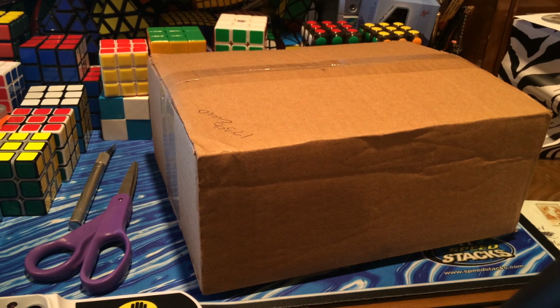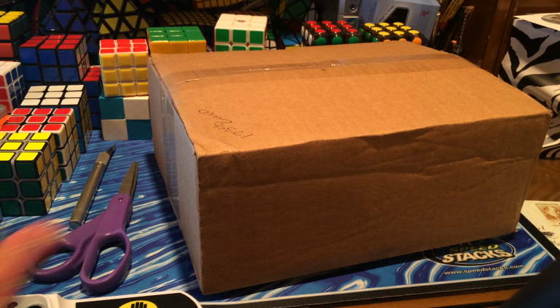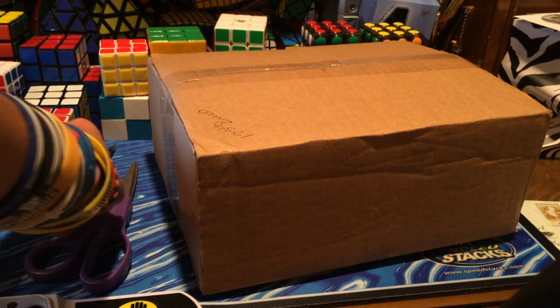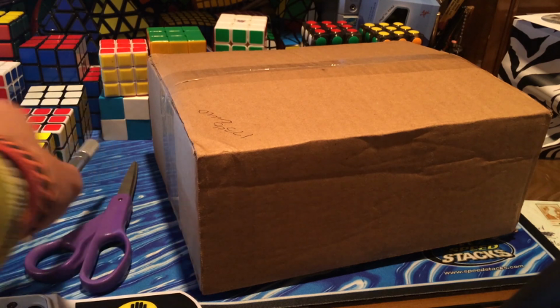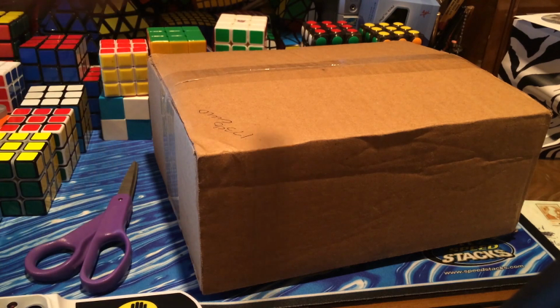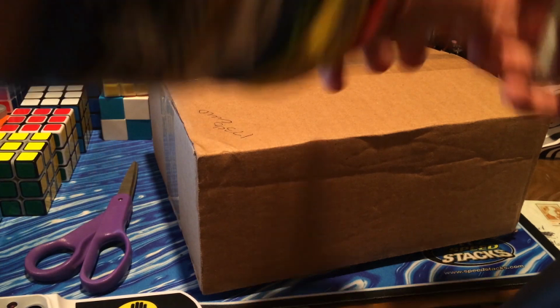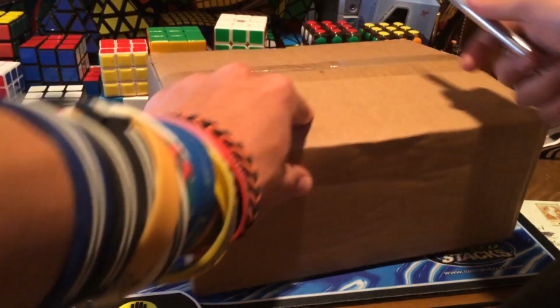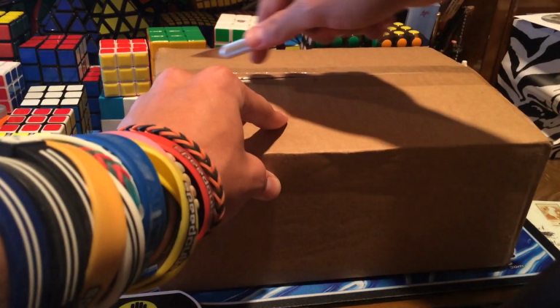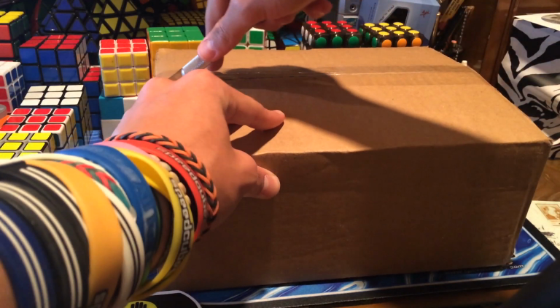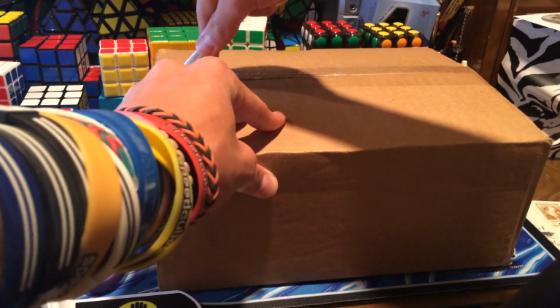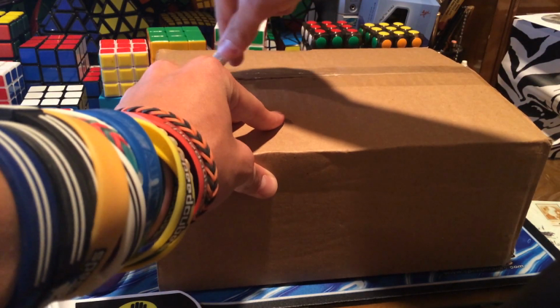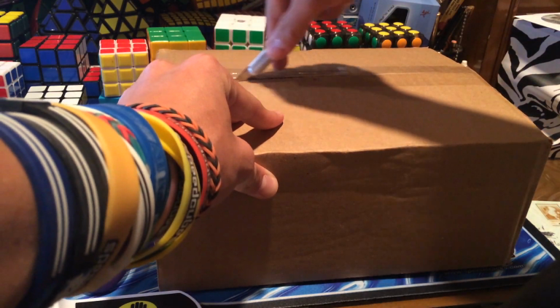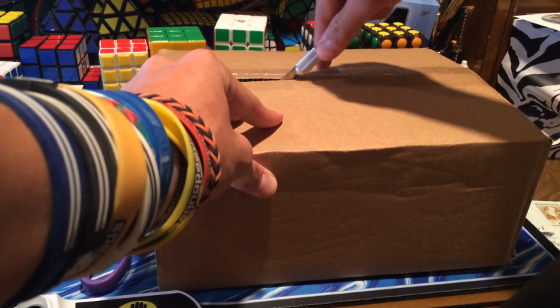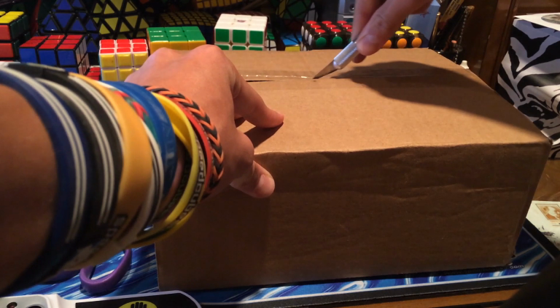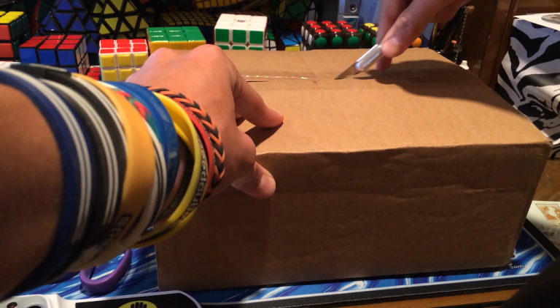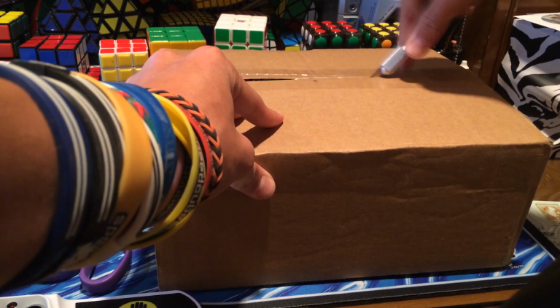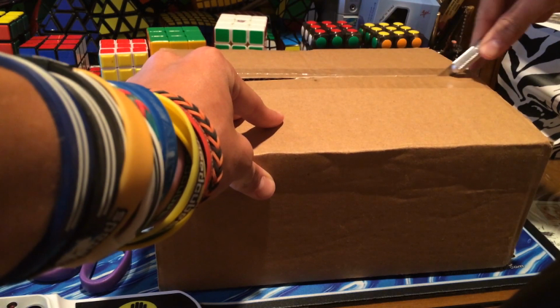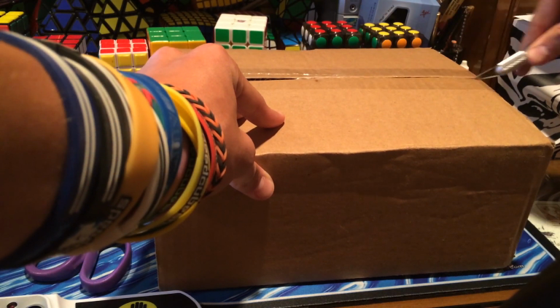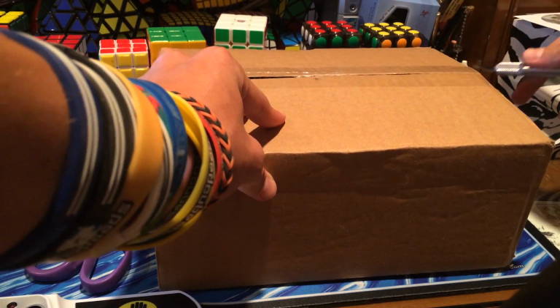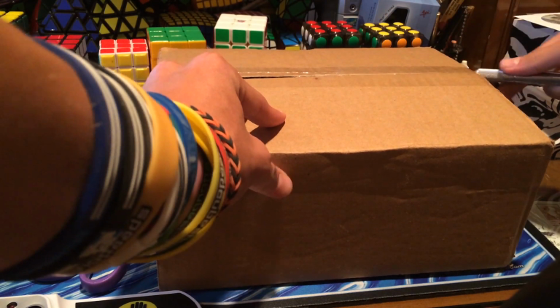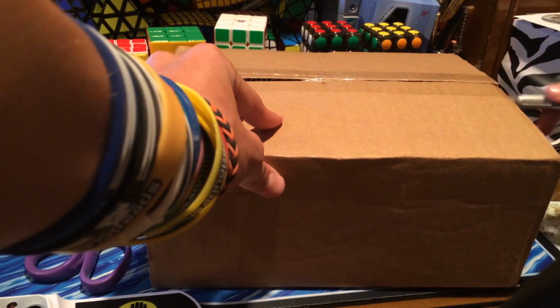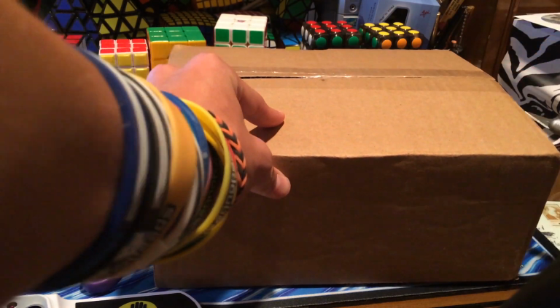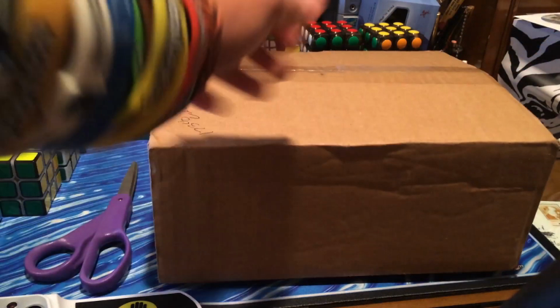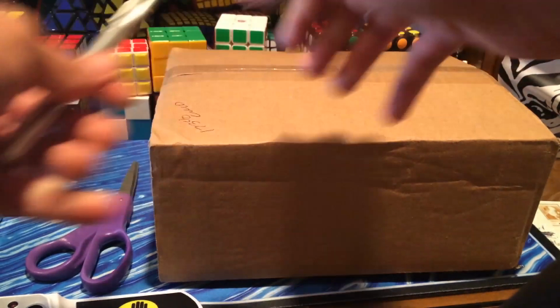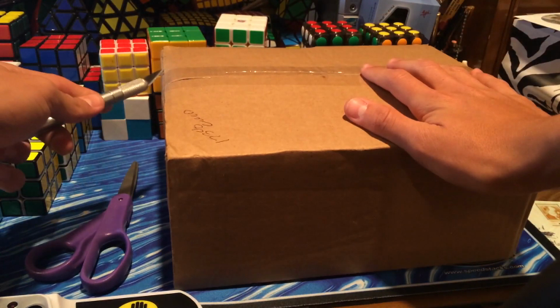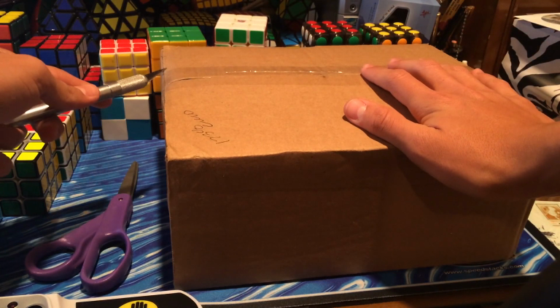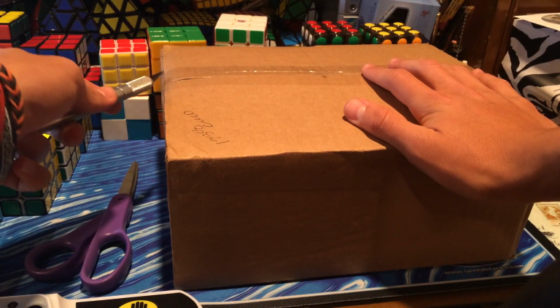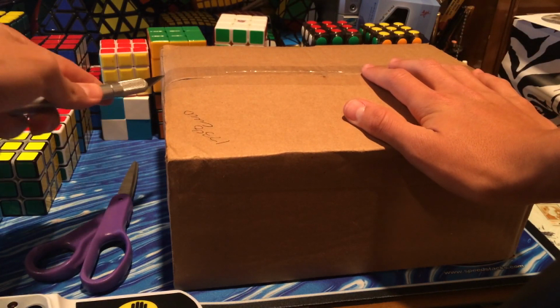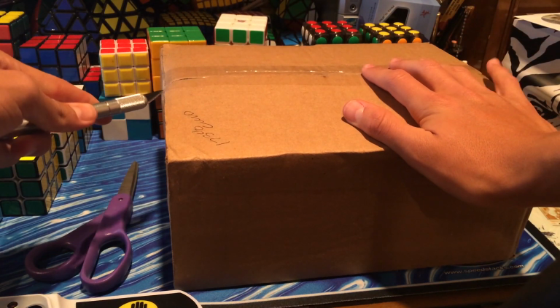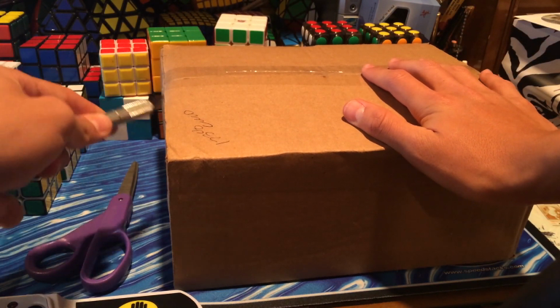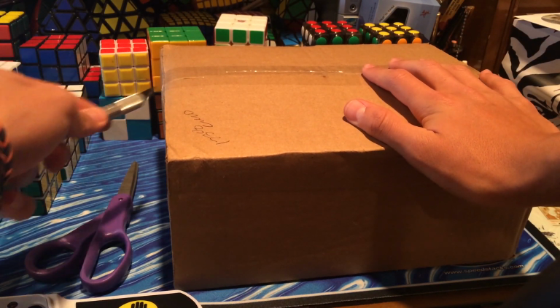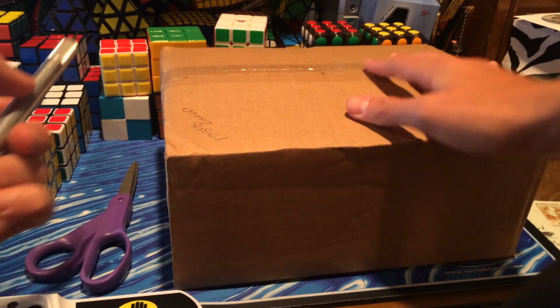Hey guys, the CubeDude here. I just got back from Hawaii and it turns out I lost my 2x2 there — I left it in the hotel, the Feng Shih Shua or whatever it's called. I completely forget the name of that every single time, even after I look it up.